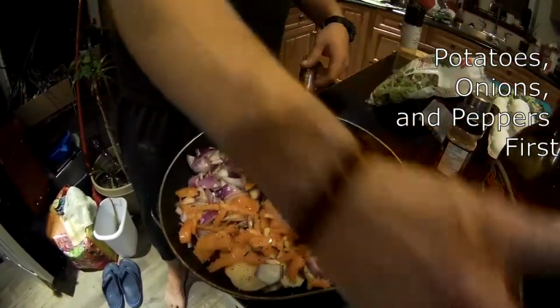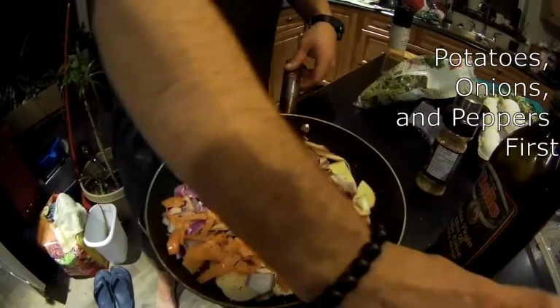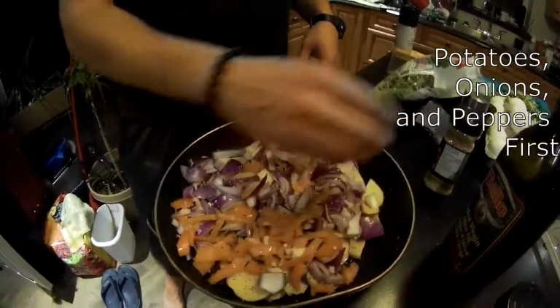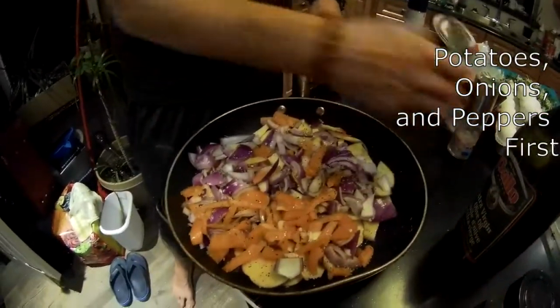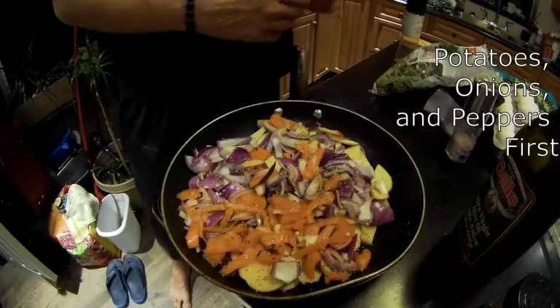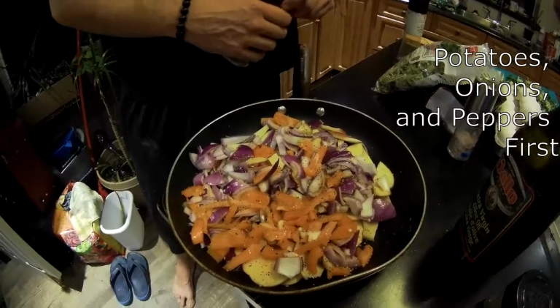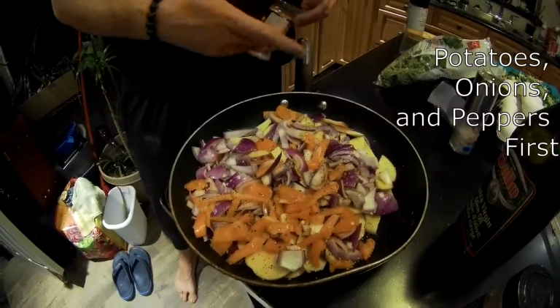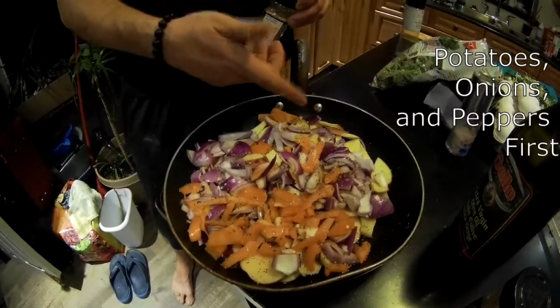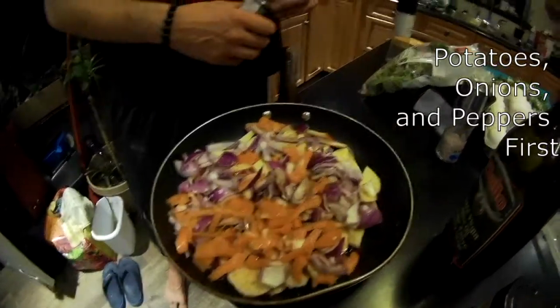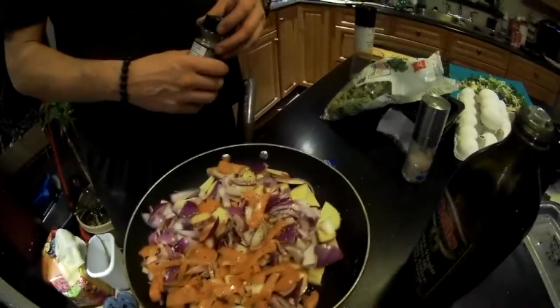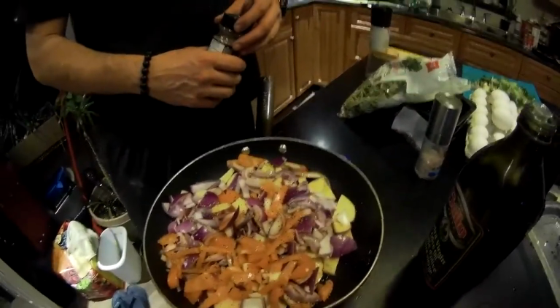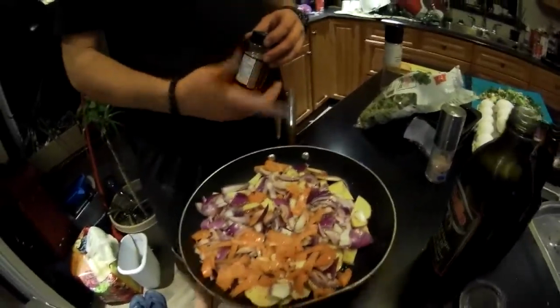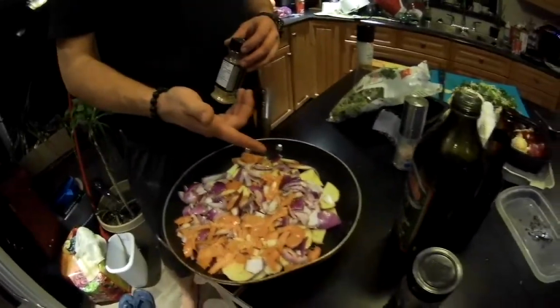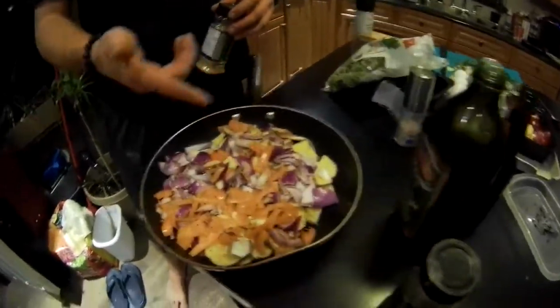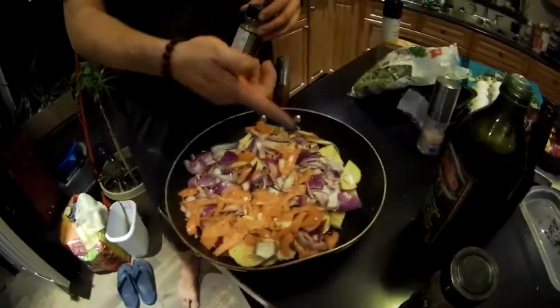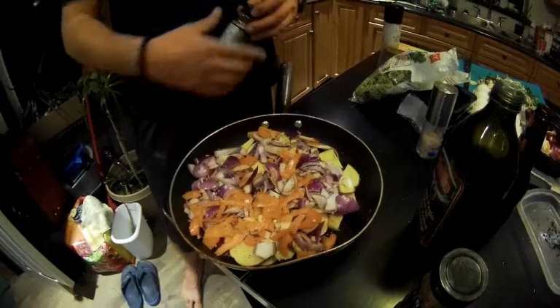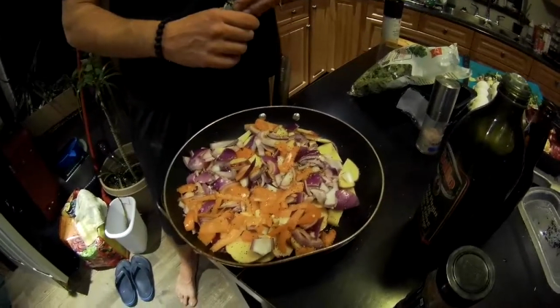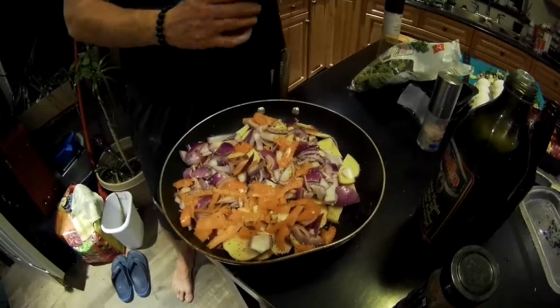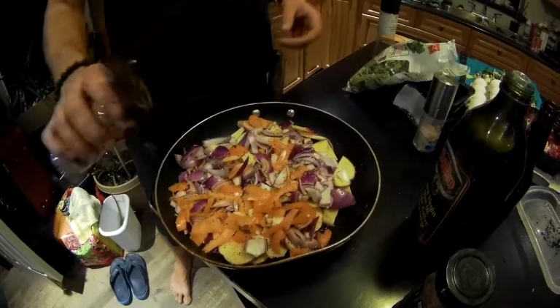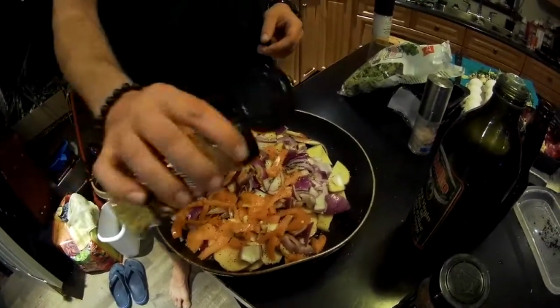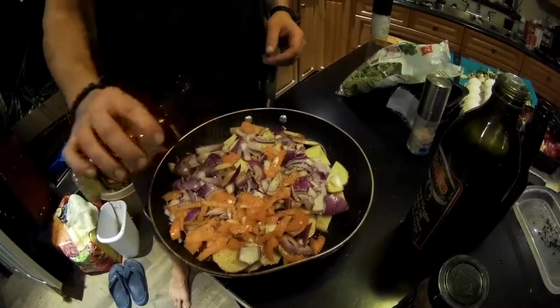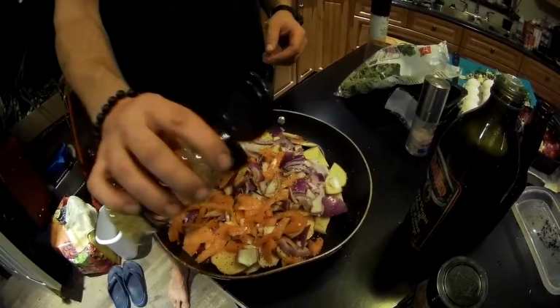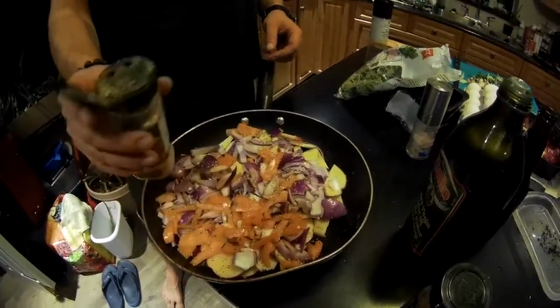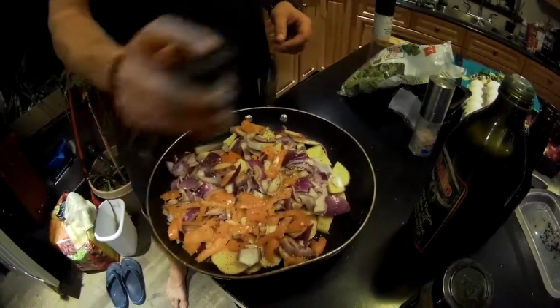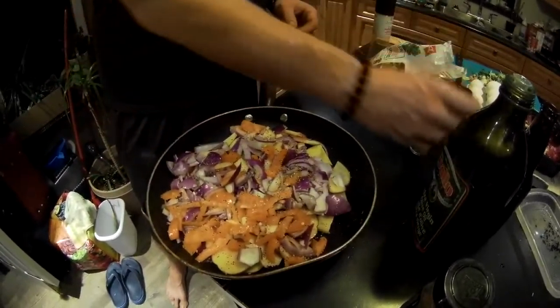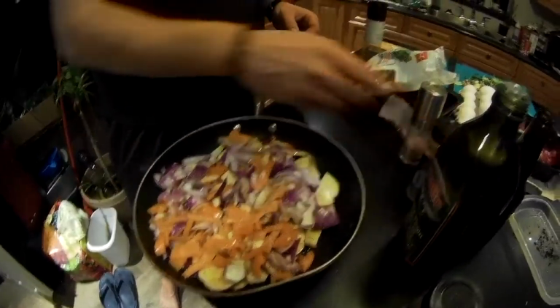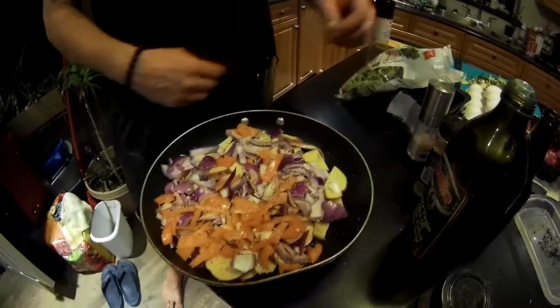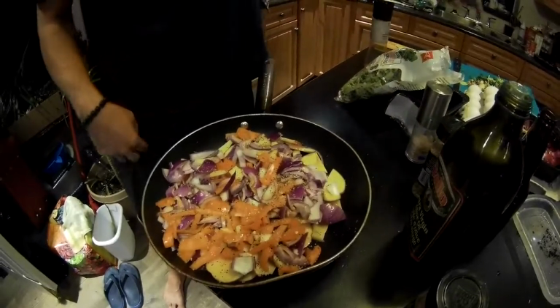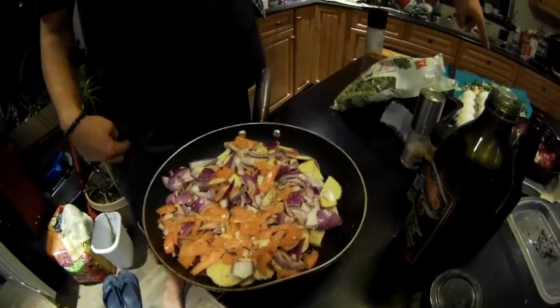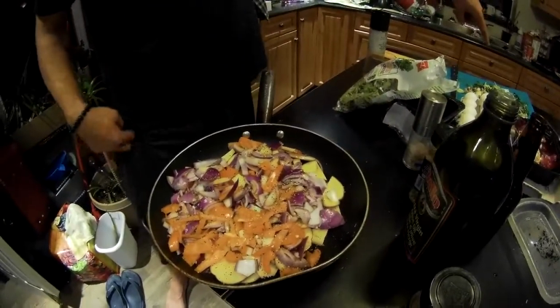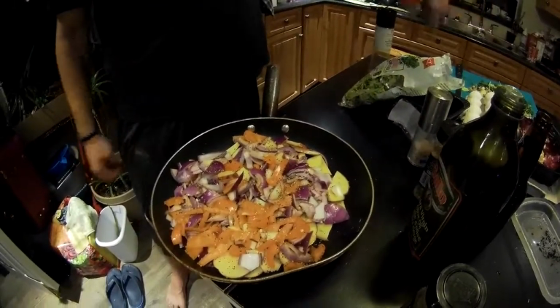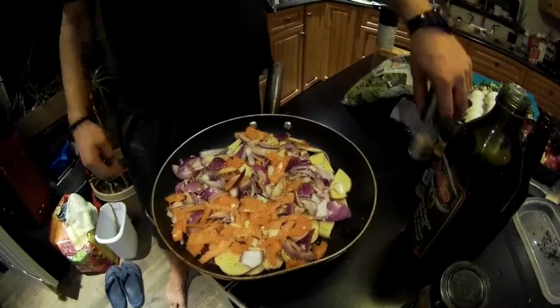You've got to do the things that cook the slowest first, so potatoes at the bottom, then onions and peppers on top of that. Season it all up. We've got the potatoes, onions, and peppers in there, with mushrooms and kale set aside for later.